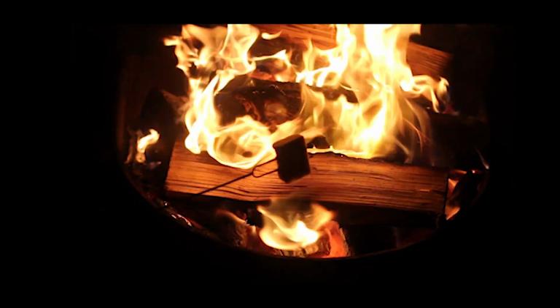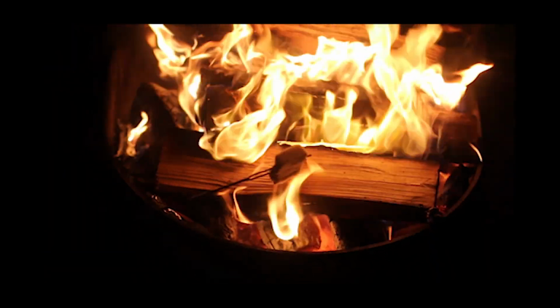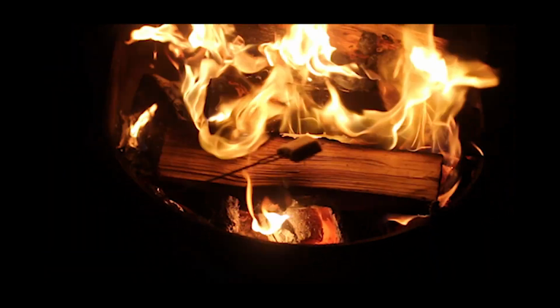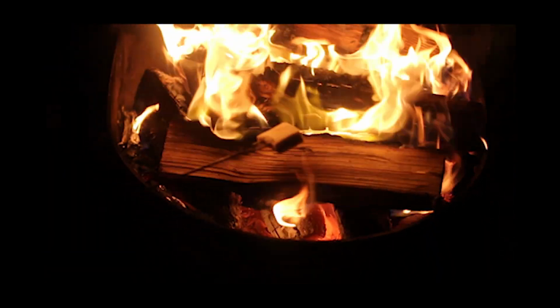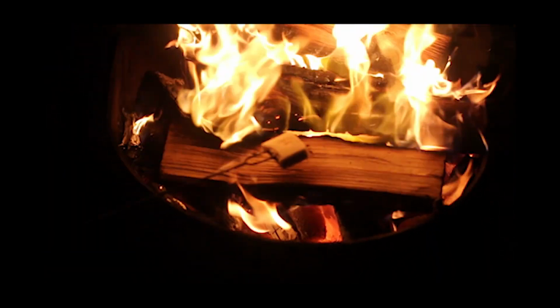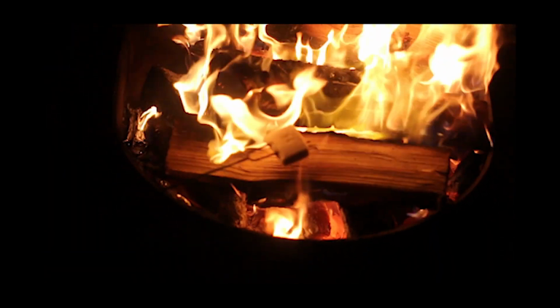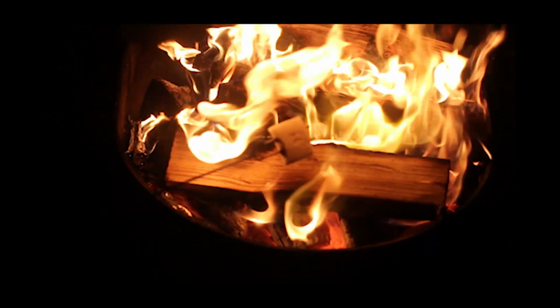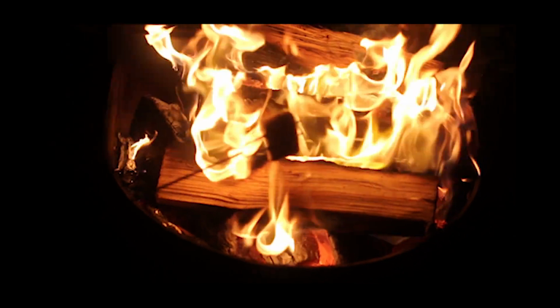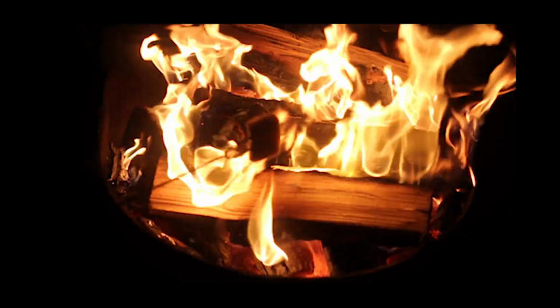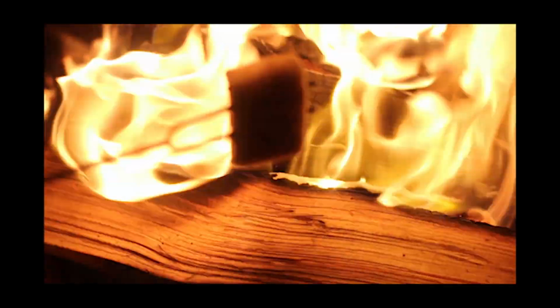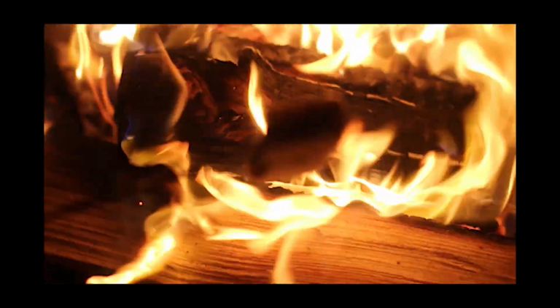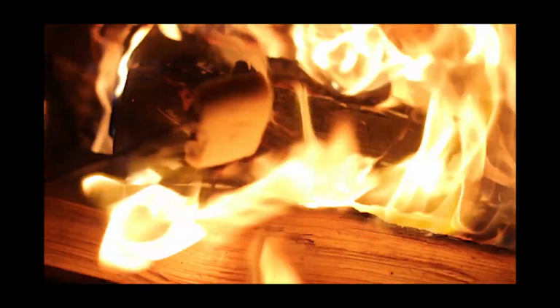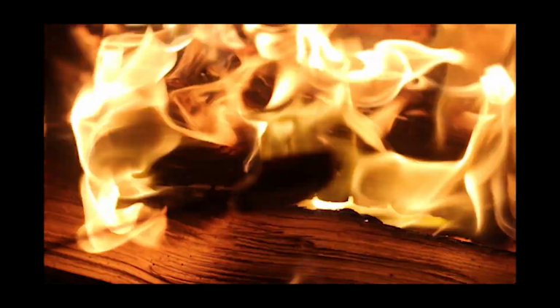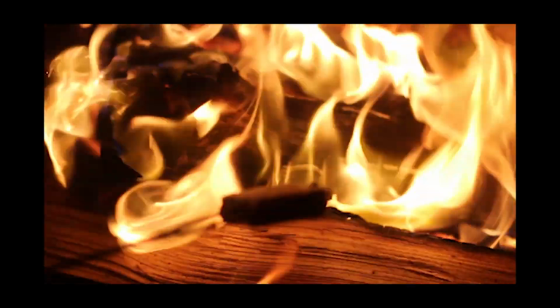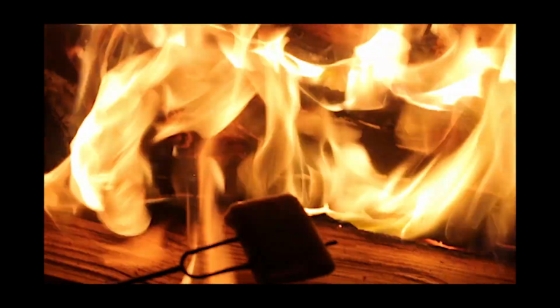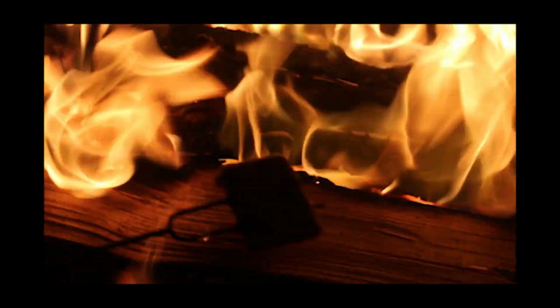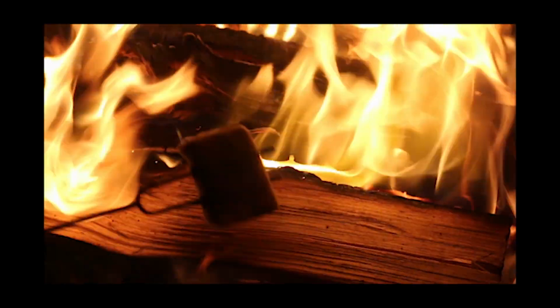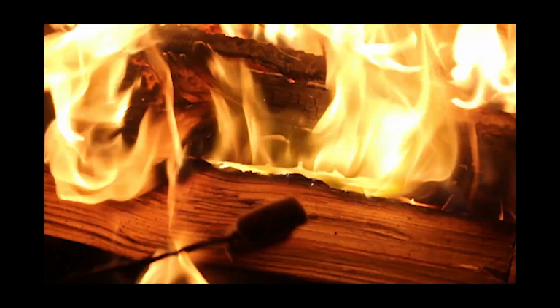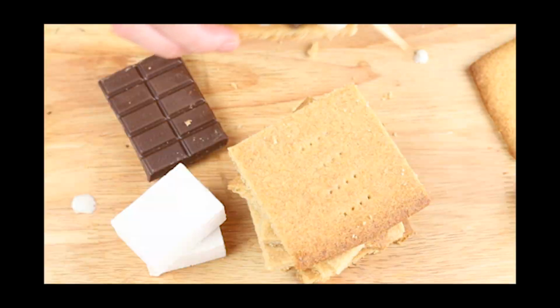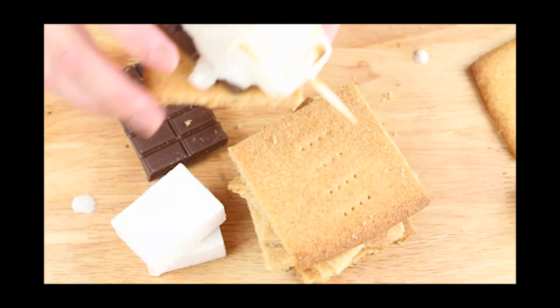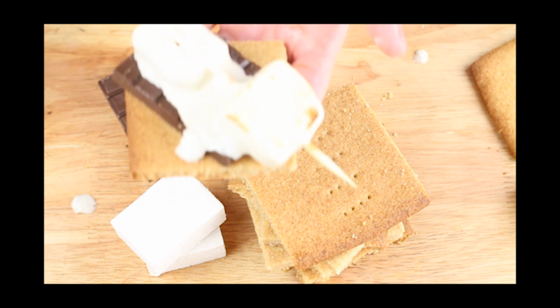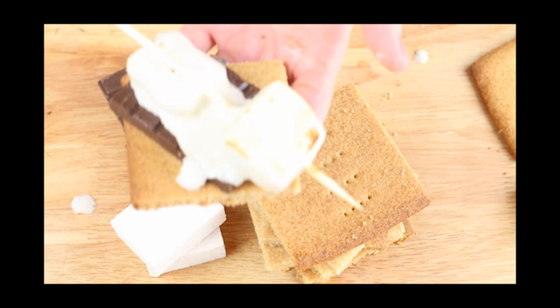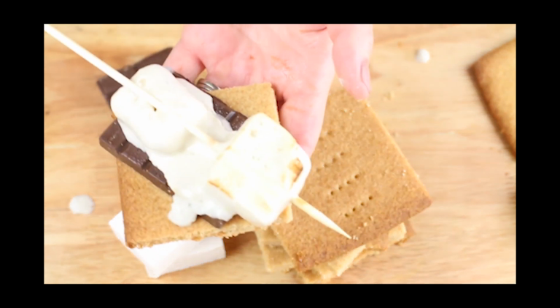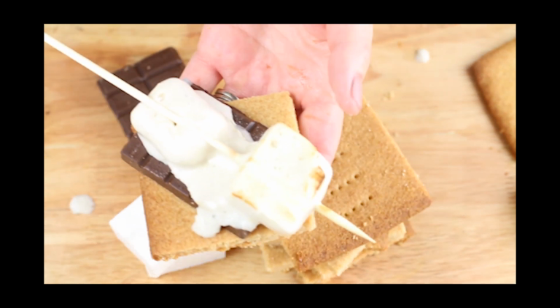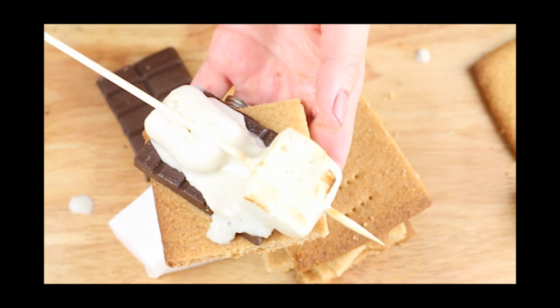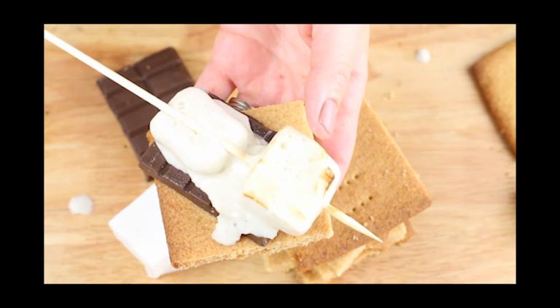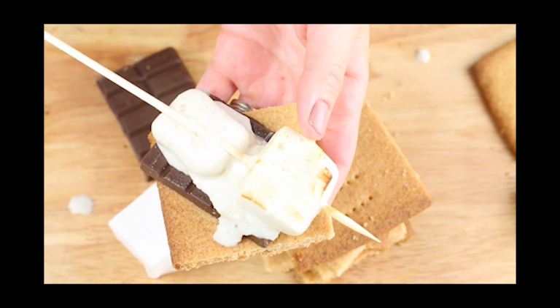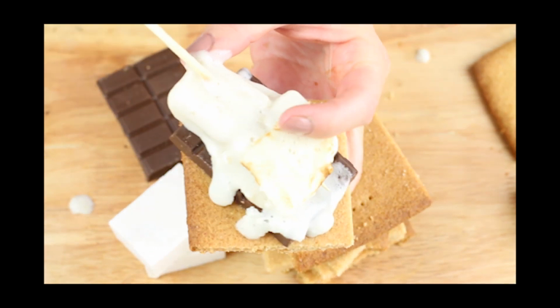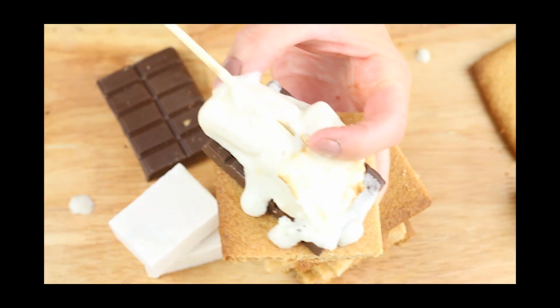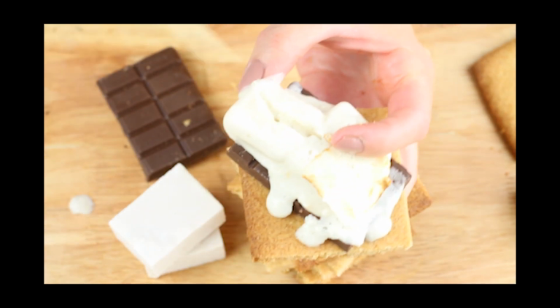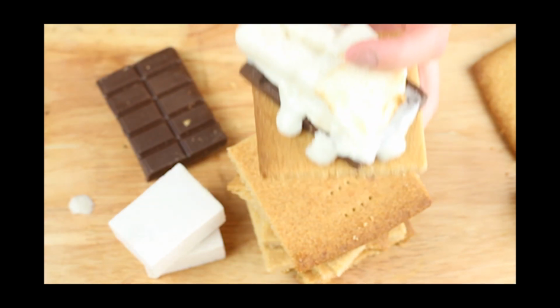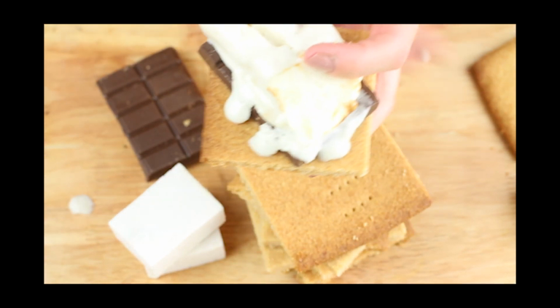I hope you make keto s'mores on your next camping trip or just enjoy them at your backyard fire pit. Don't forget to check out my other keto camping videos — I'll leave the link in the playlist below. And don't forget to subscribe for more keto camping meal ideas.